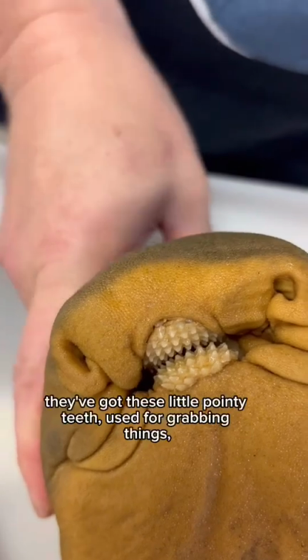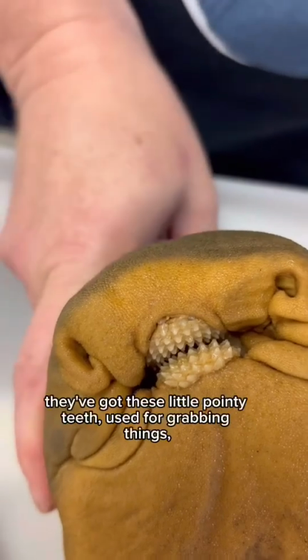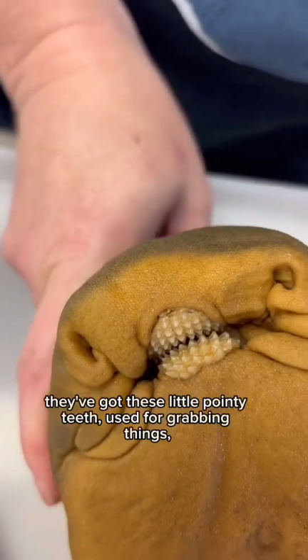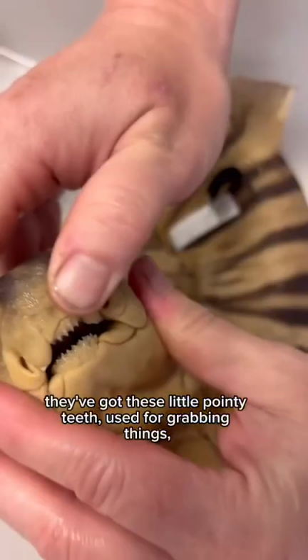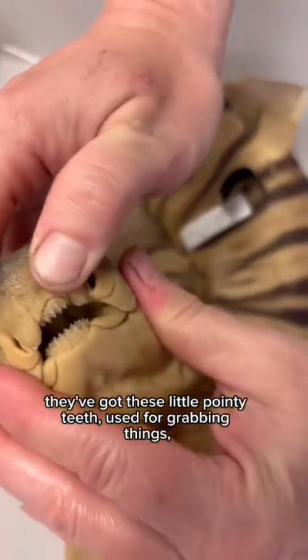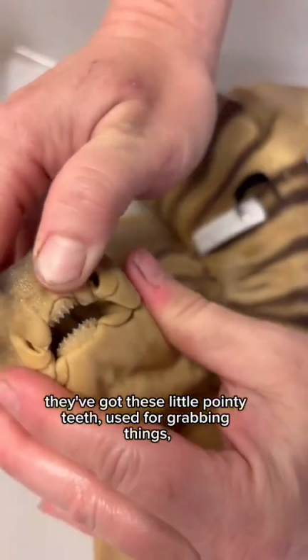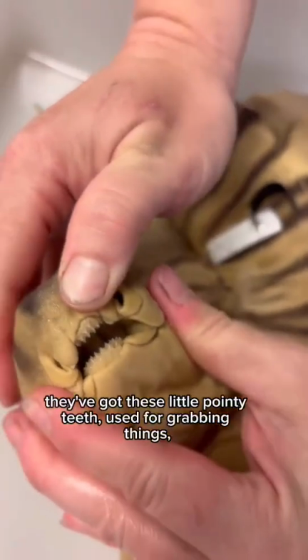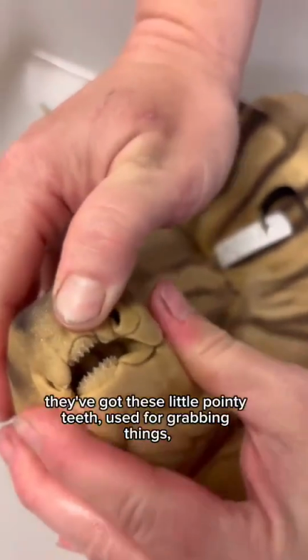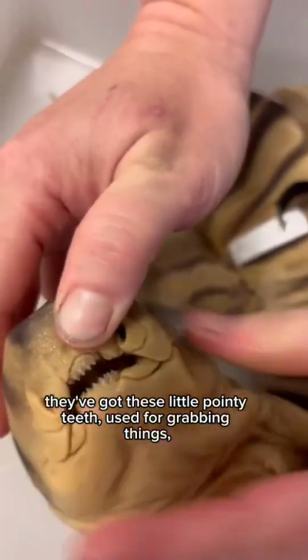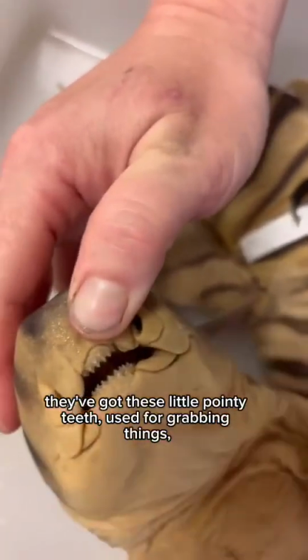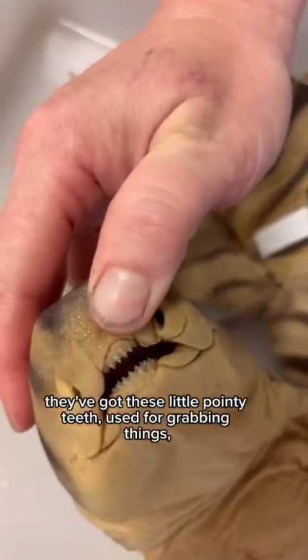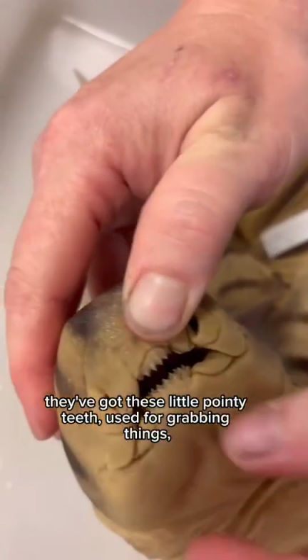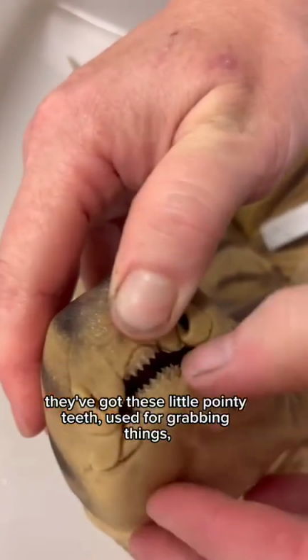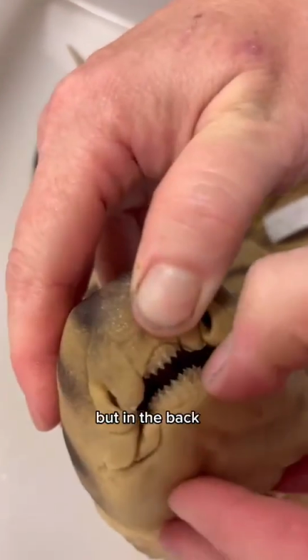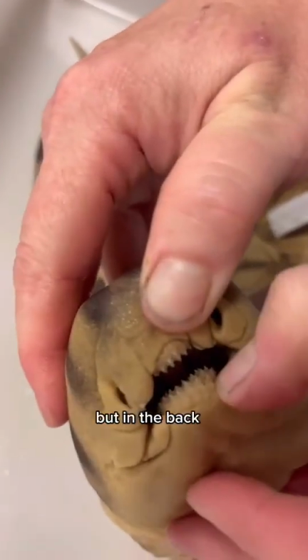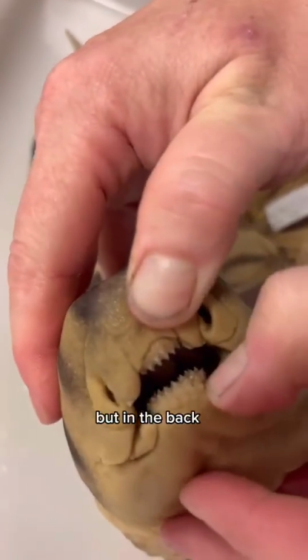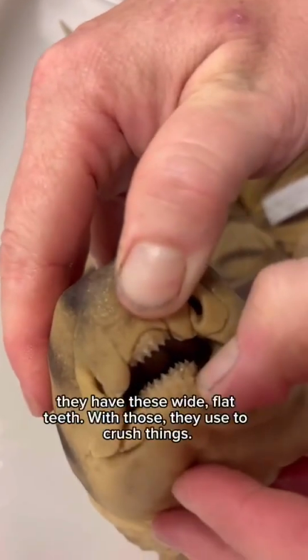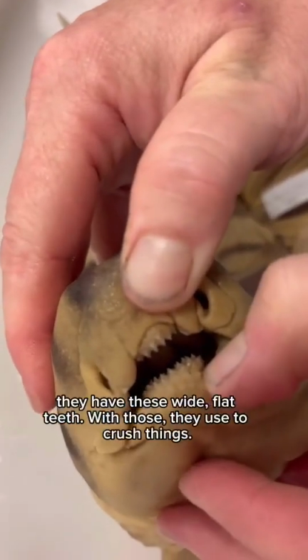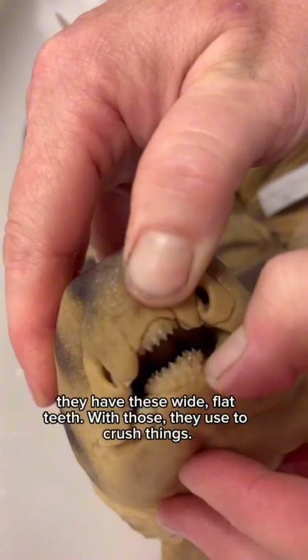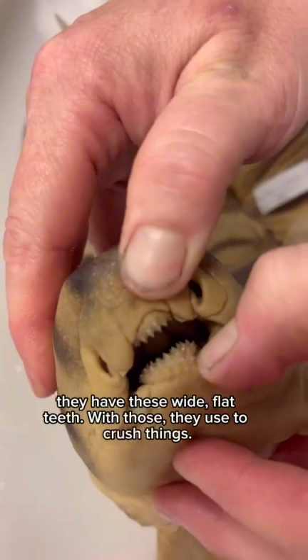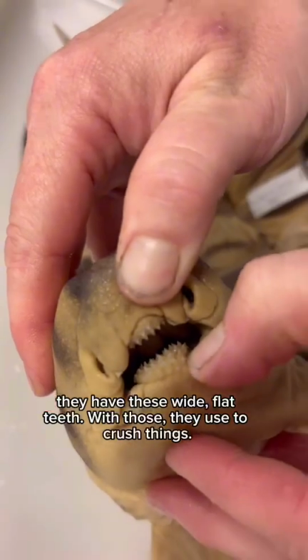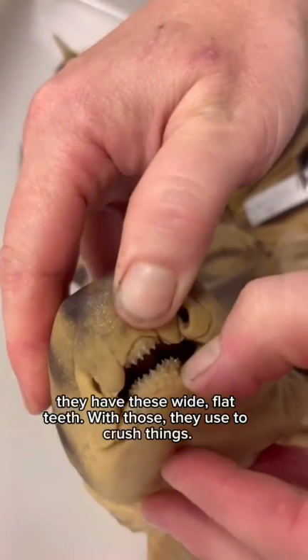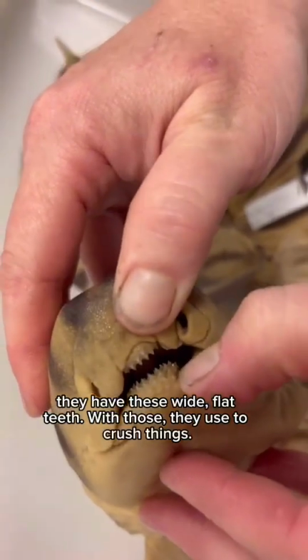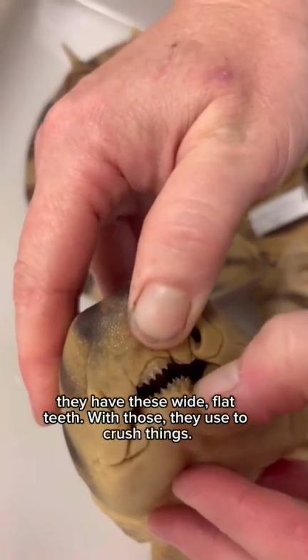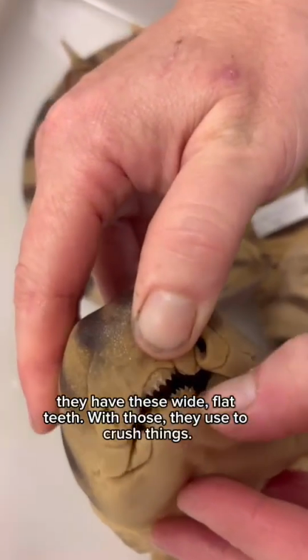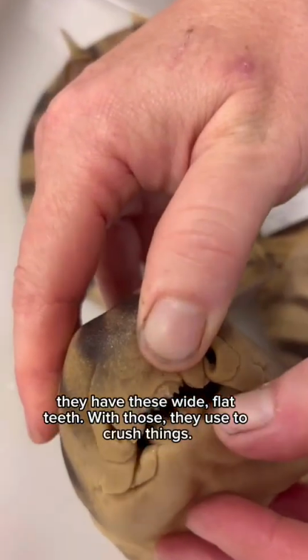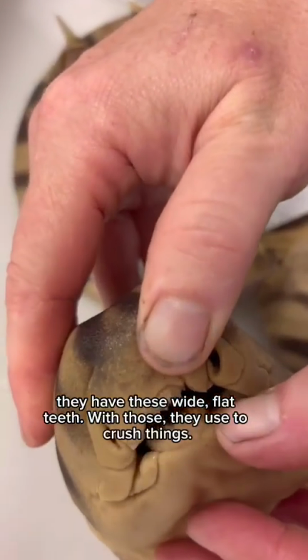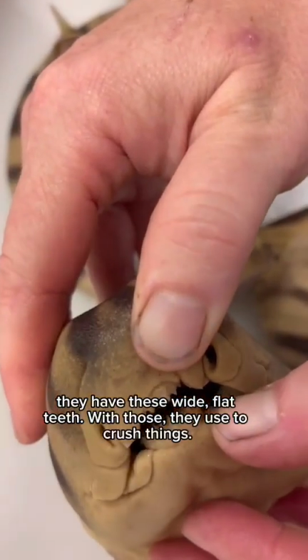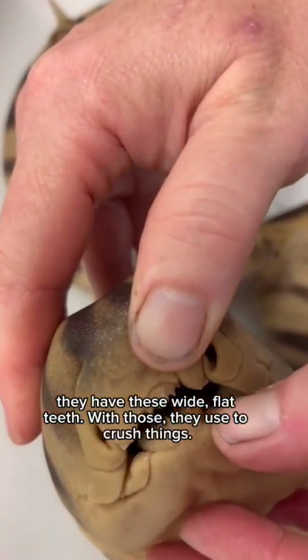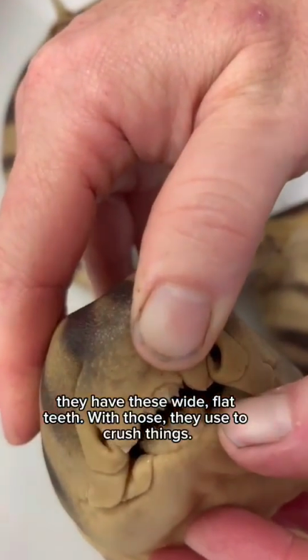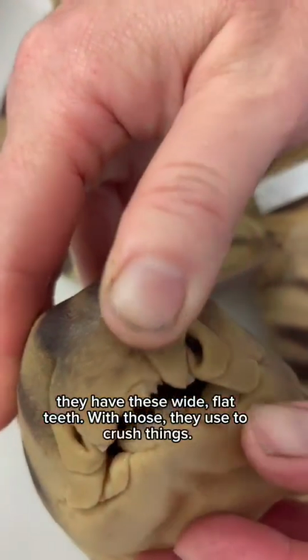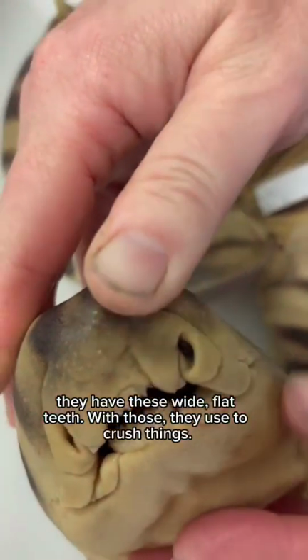These are unique in that they have different types of teeth. In the front, they've got these little pointy teeth used for grabbing things, but in the back they have these wide, flat teeth that they use to crush things.